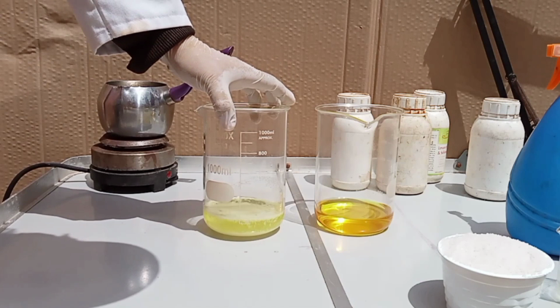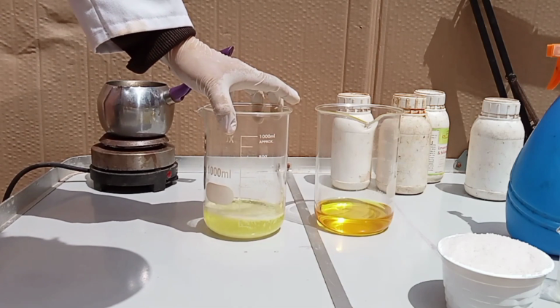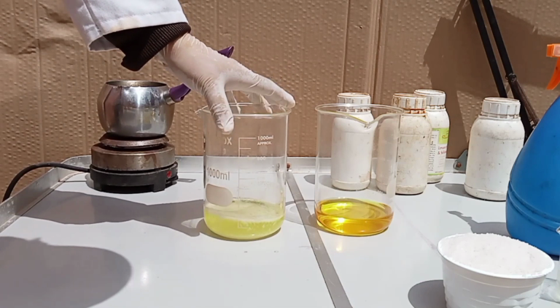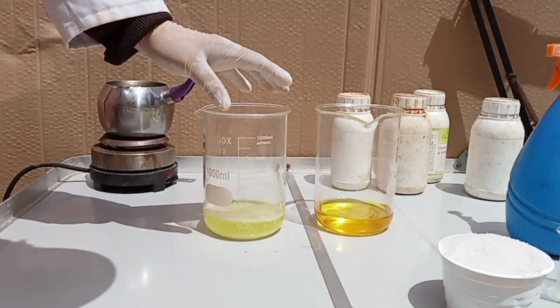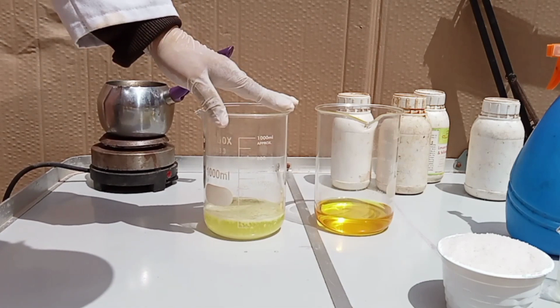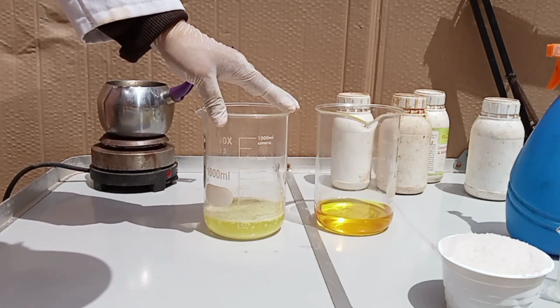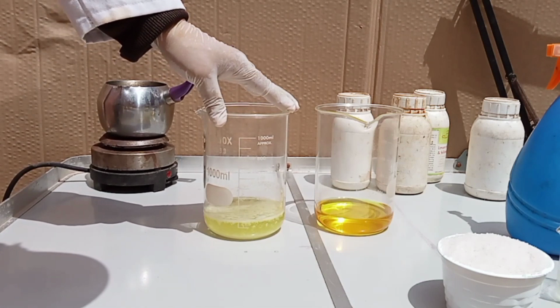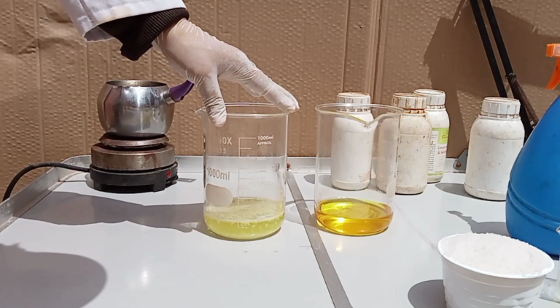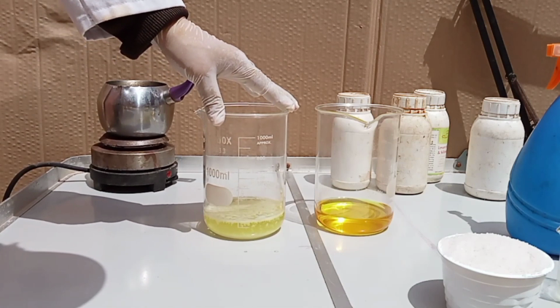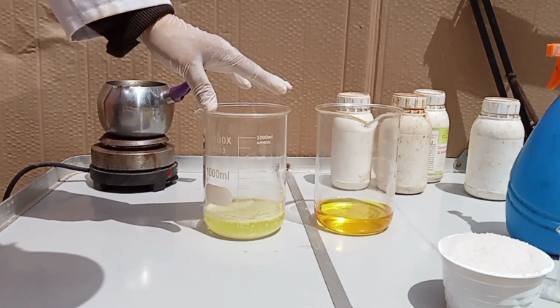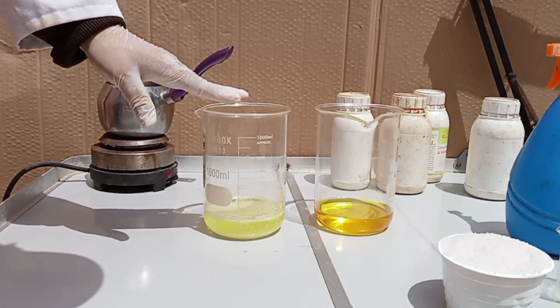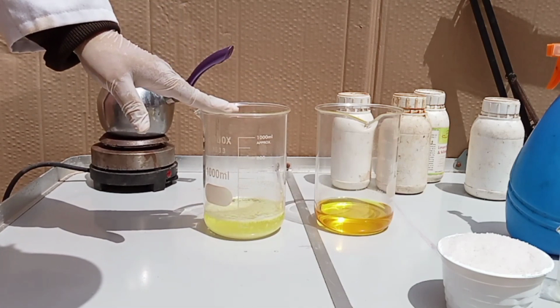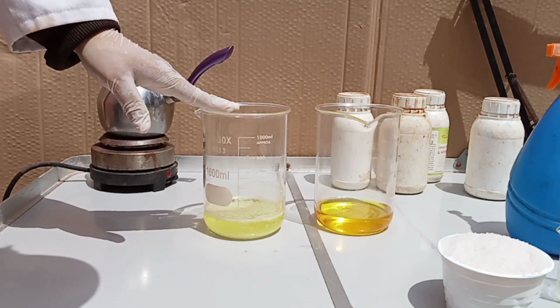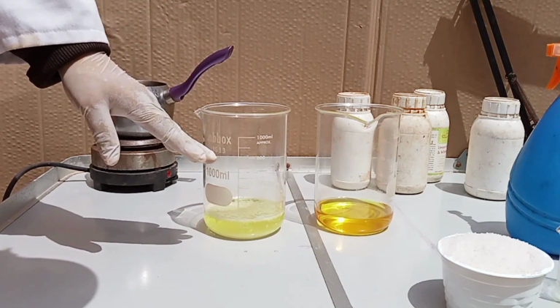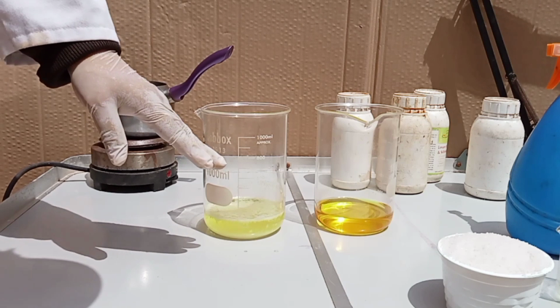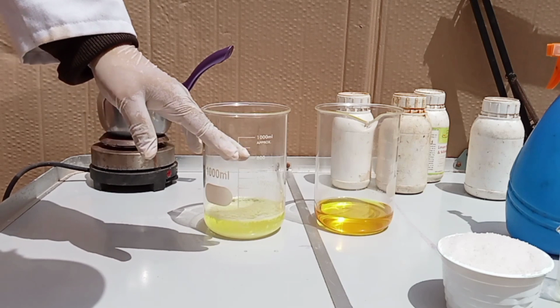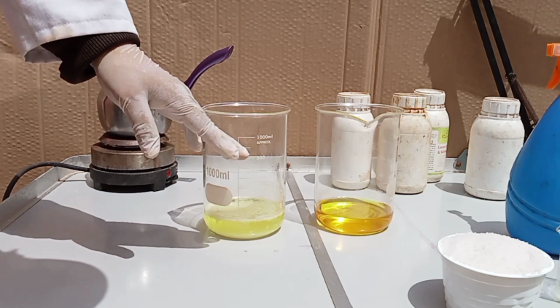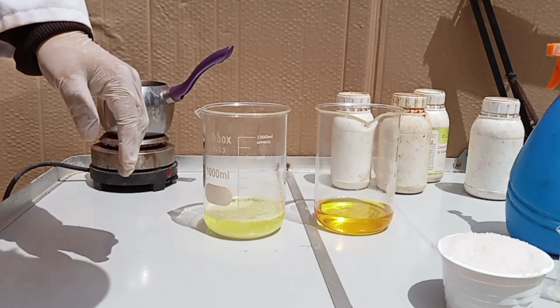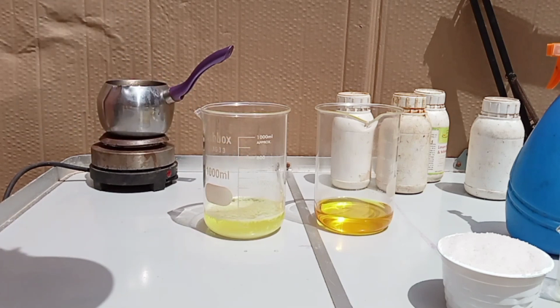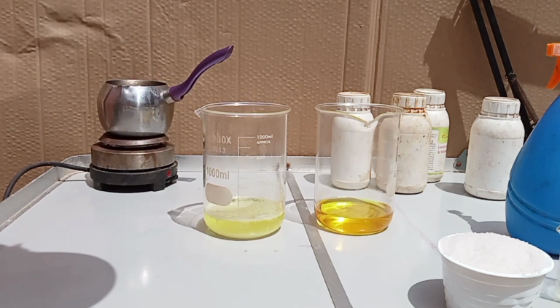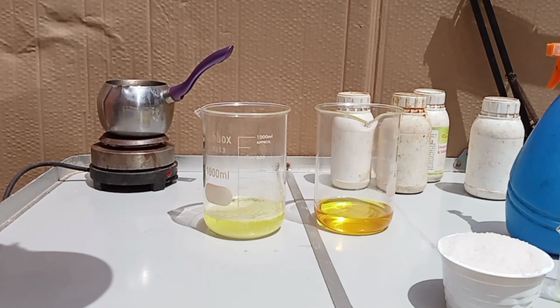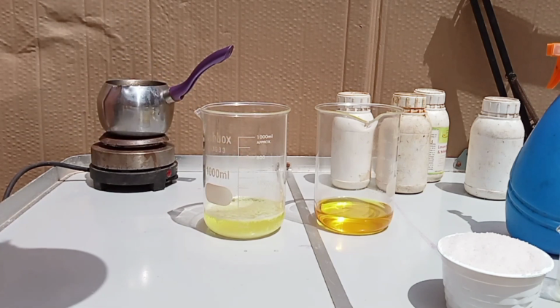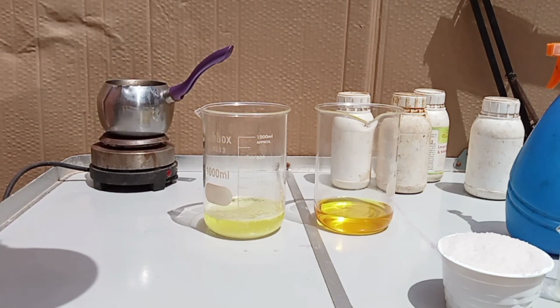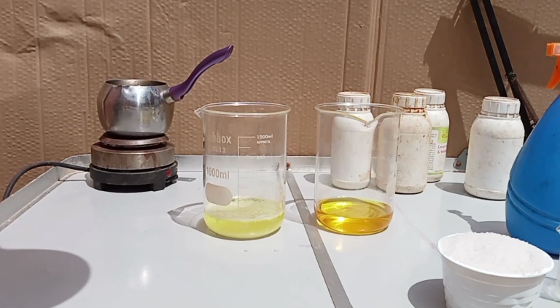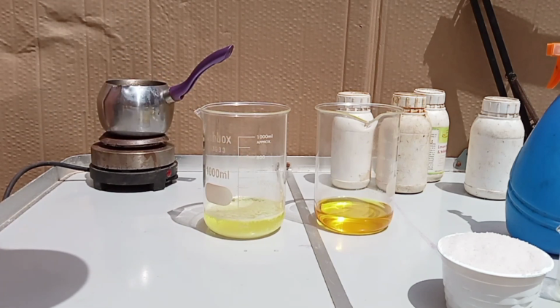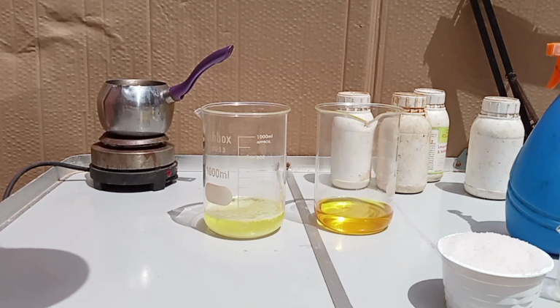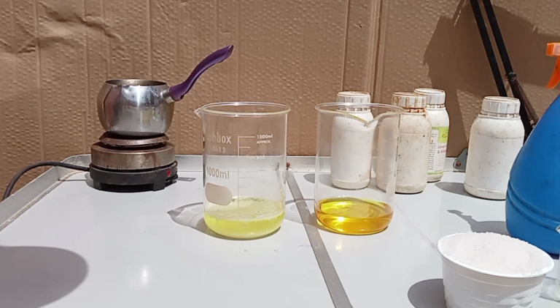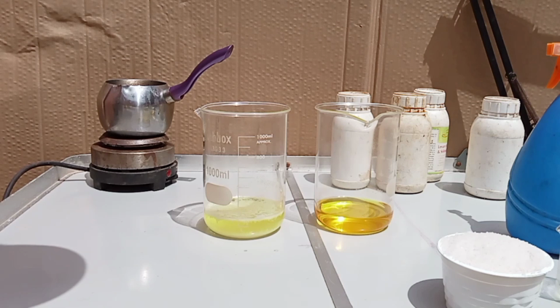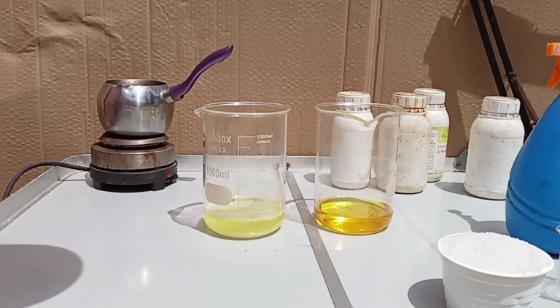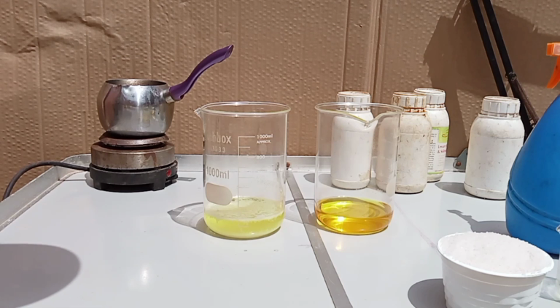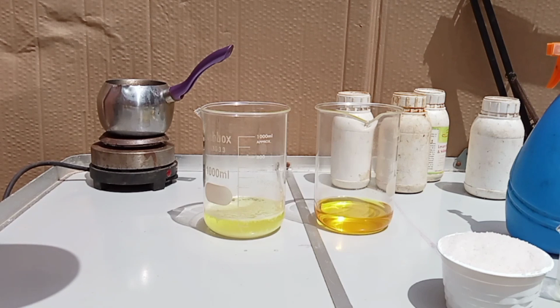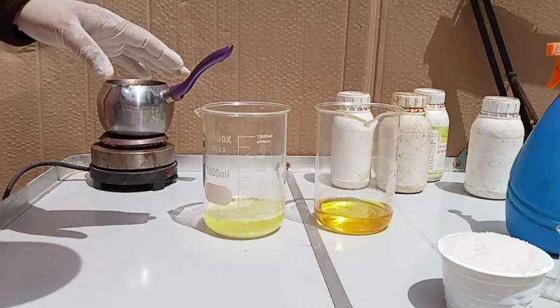The process shown in this video involves highly corrosive acids and should only be done outside or in a fume hood. Using safety gear such as gloves, goggles, and a respirator is mandatory.